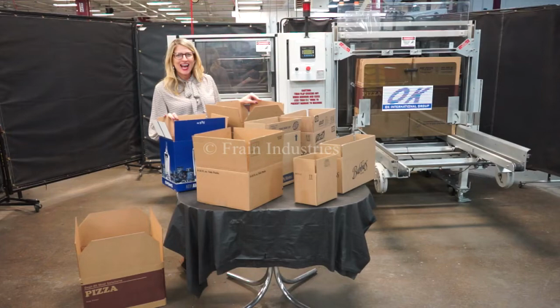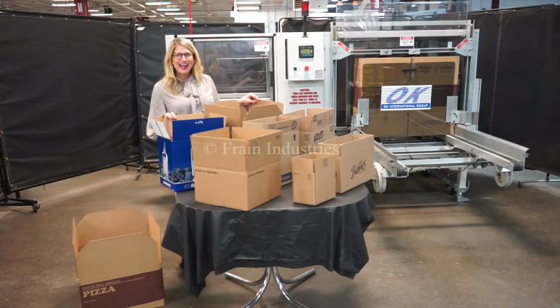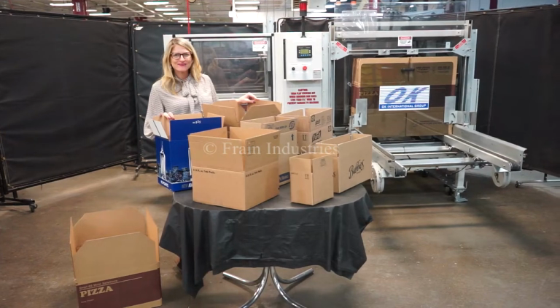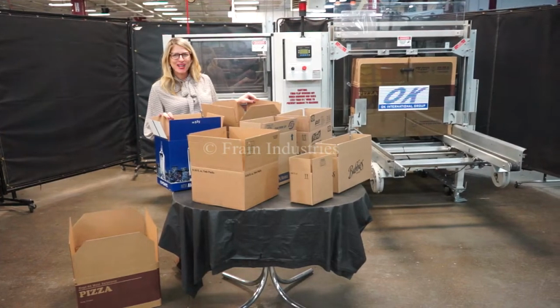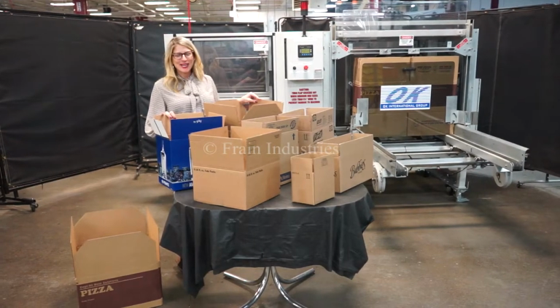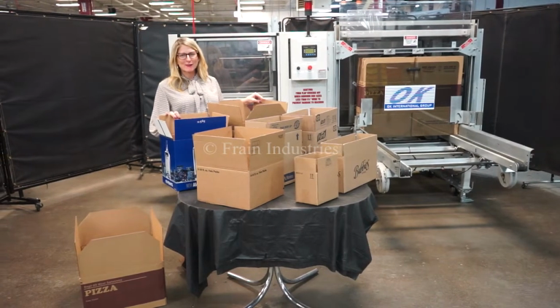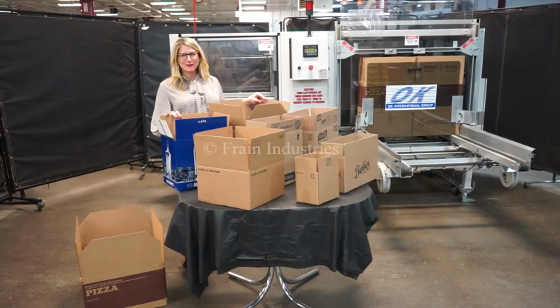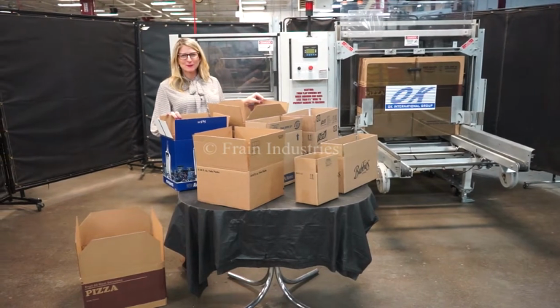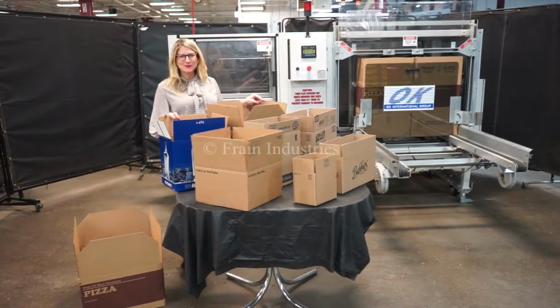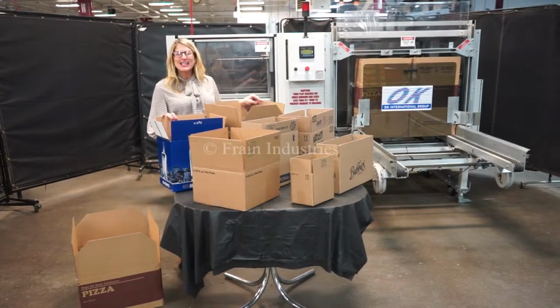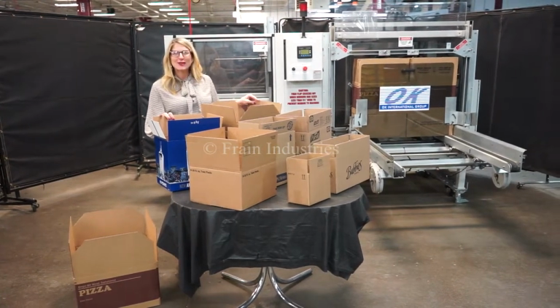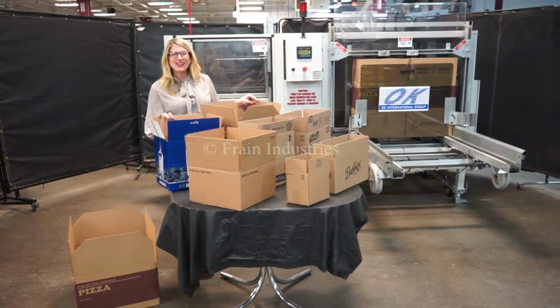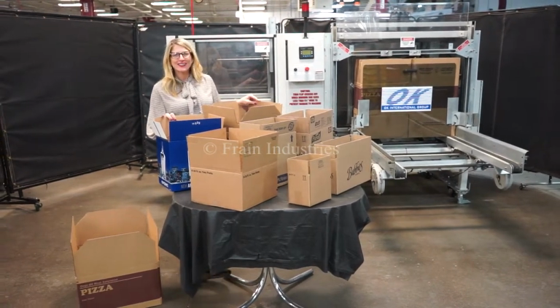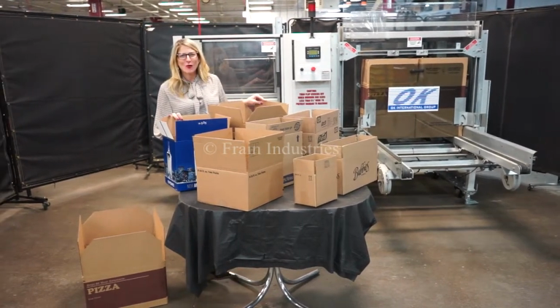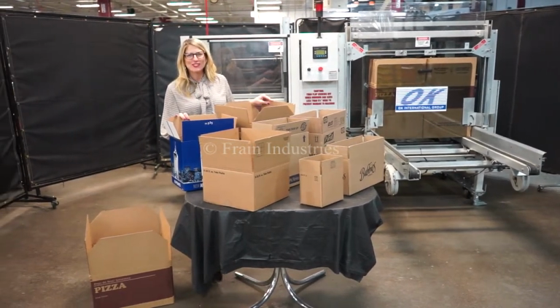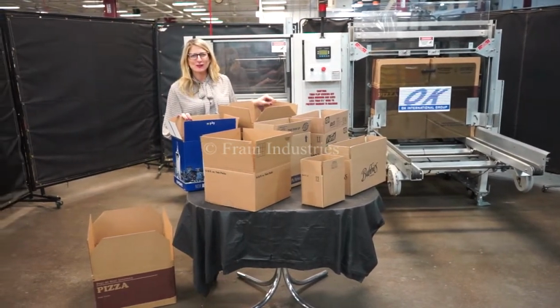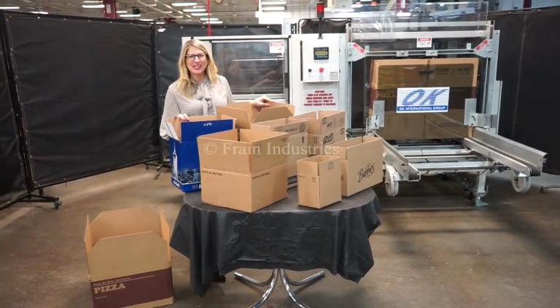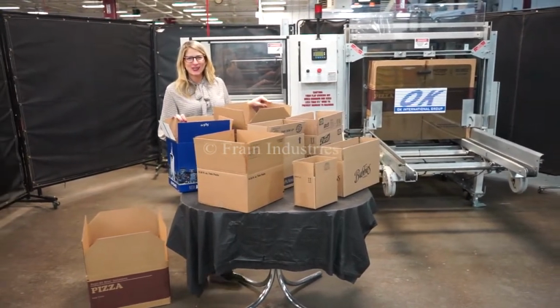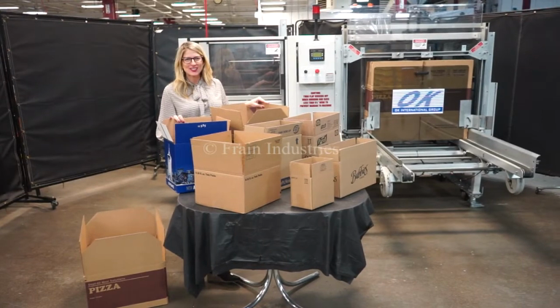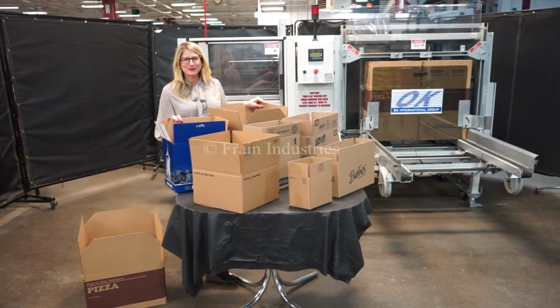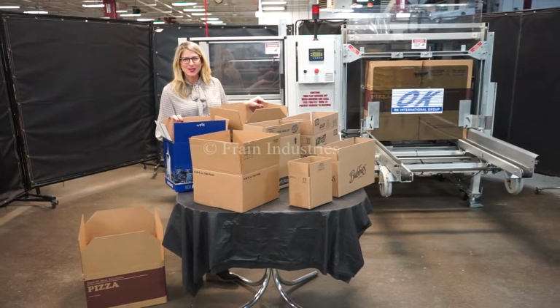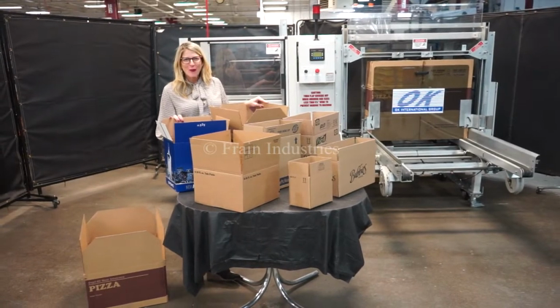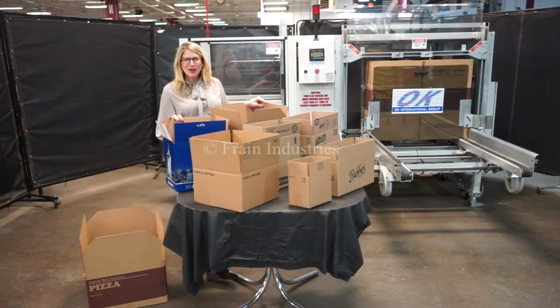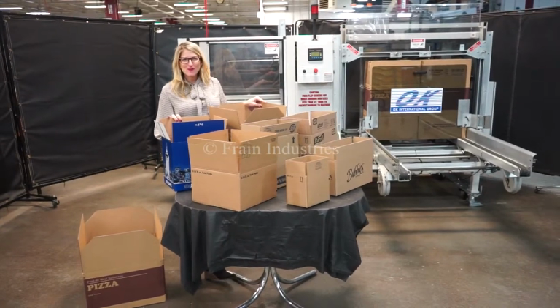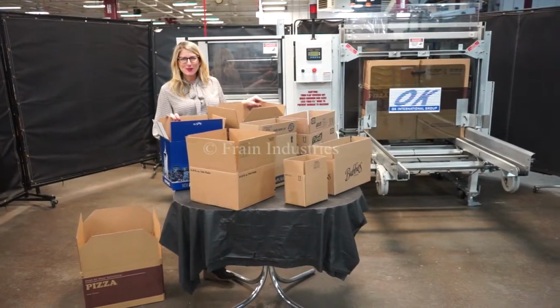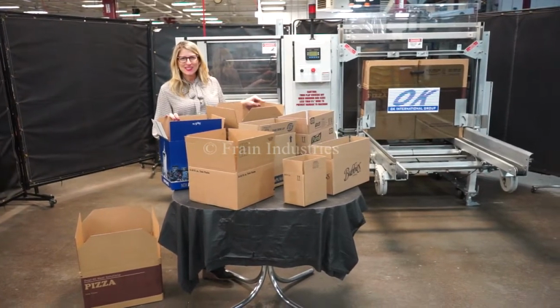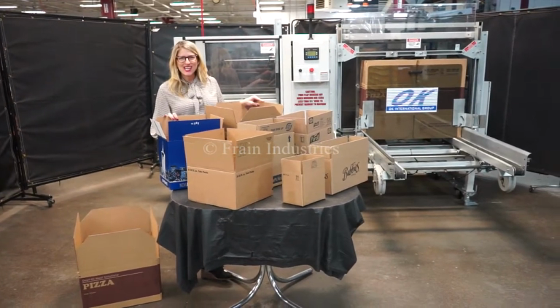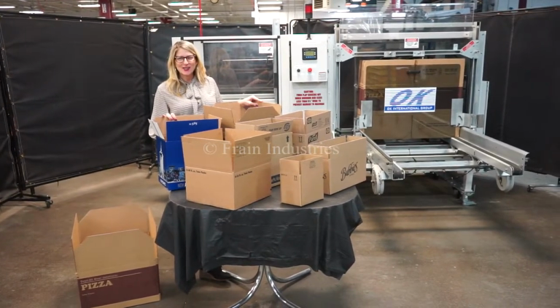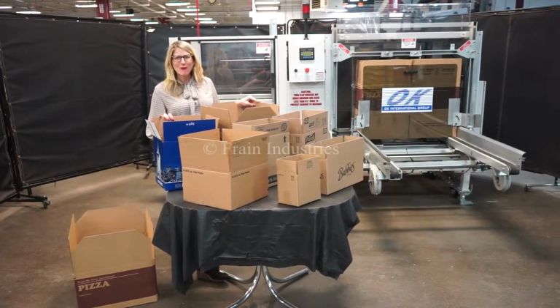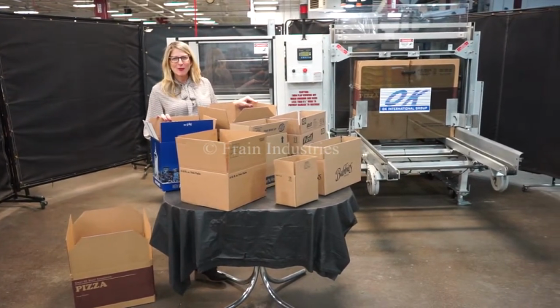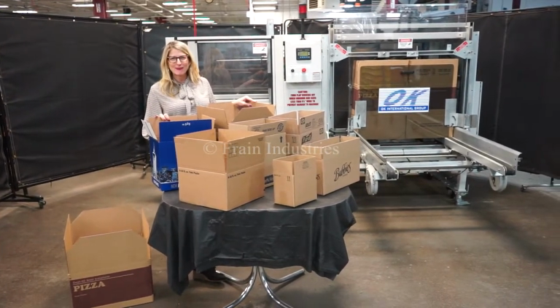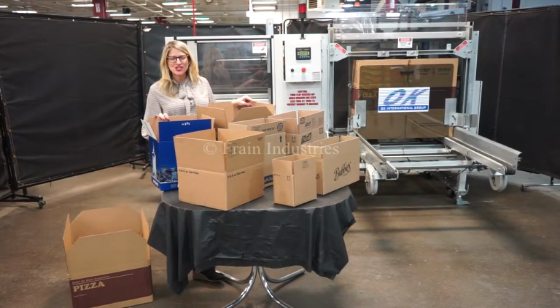Hi, I'm Katie with The Frame Group. Today we're cycling your OK Durable Case Erector. We recommend you read the manual in its entirety before powering up the machine.